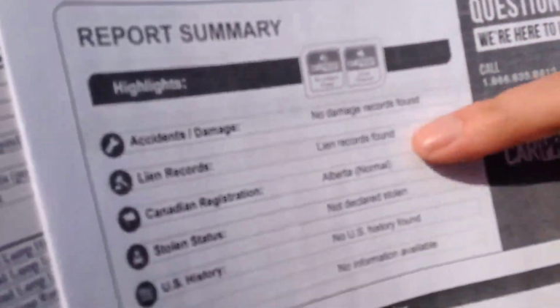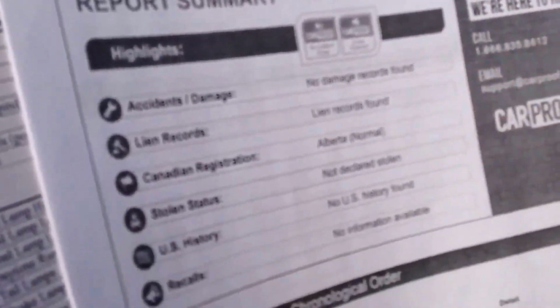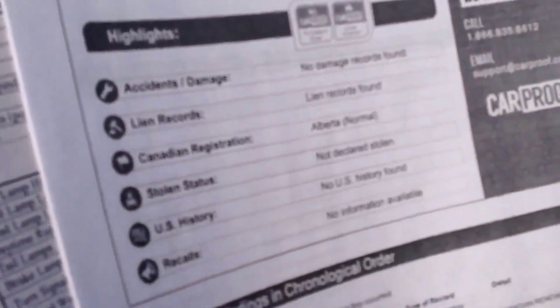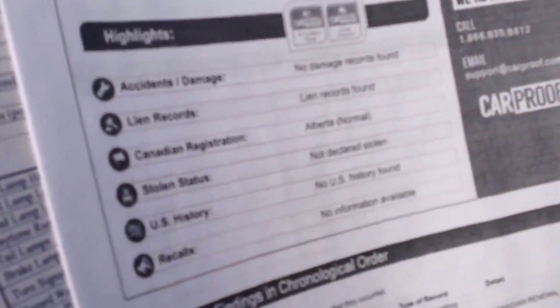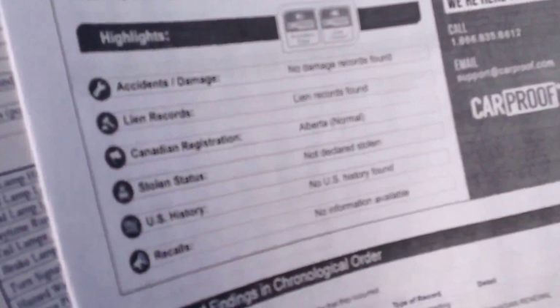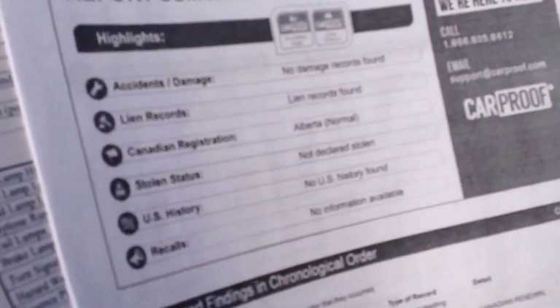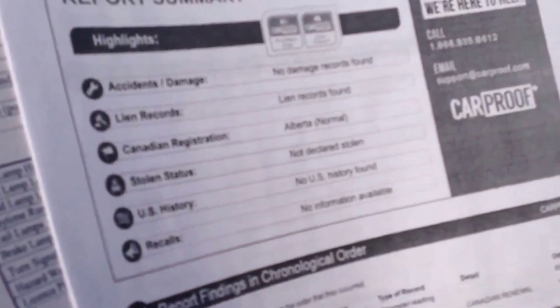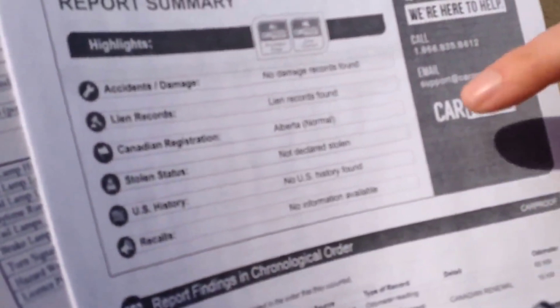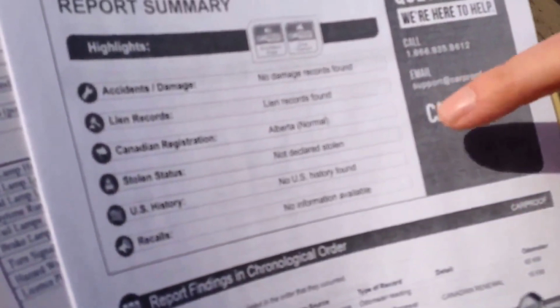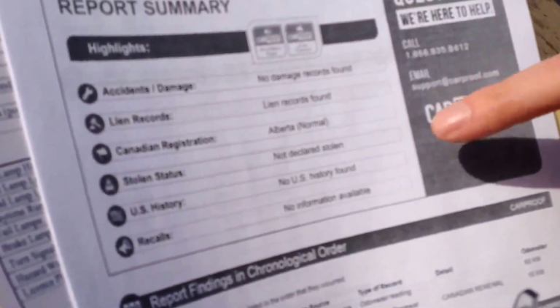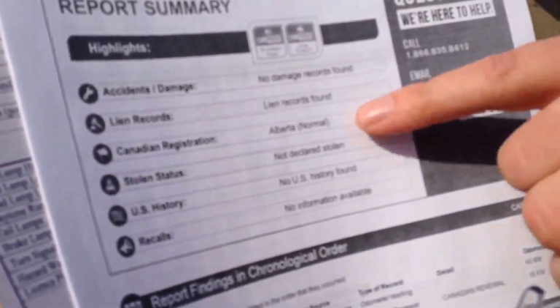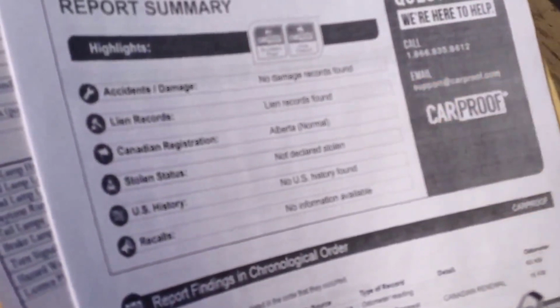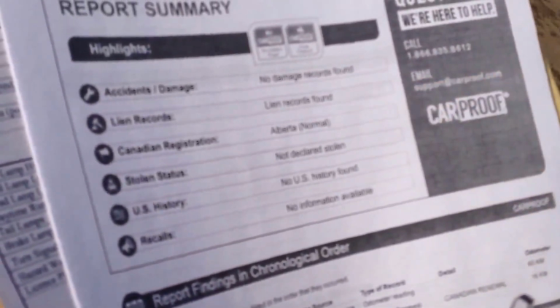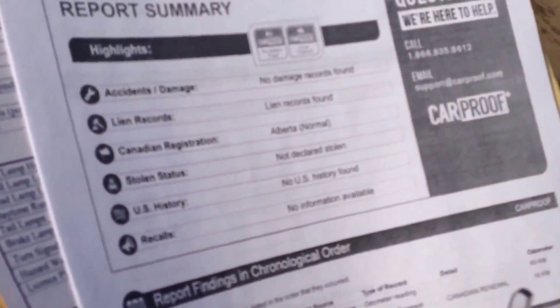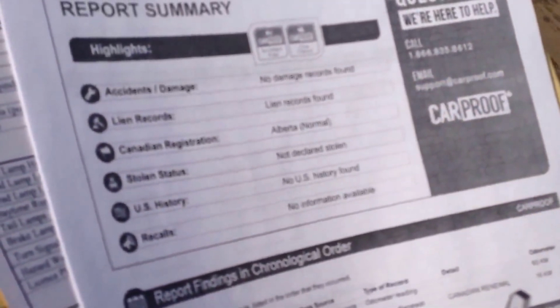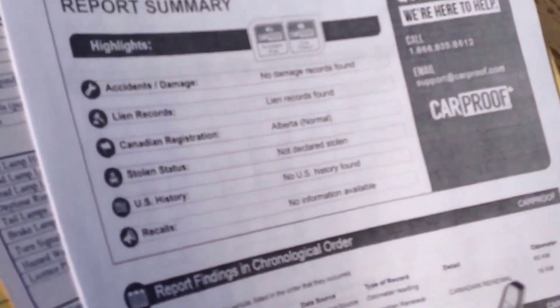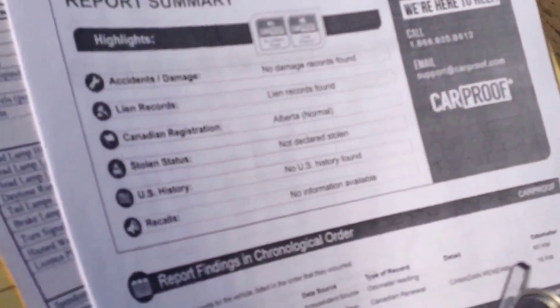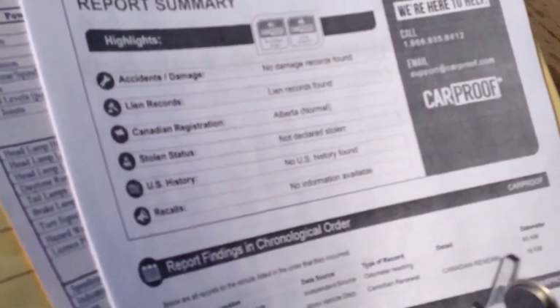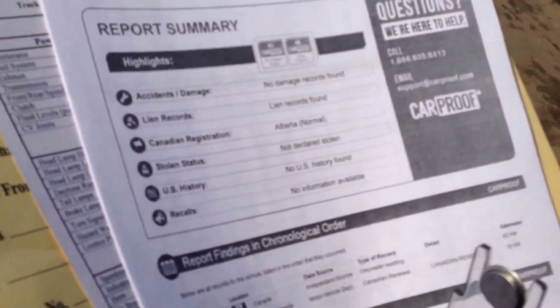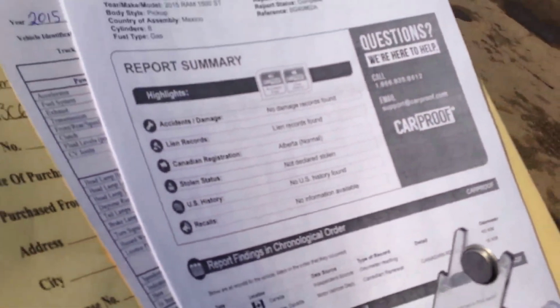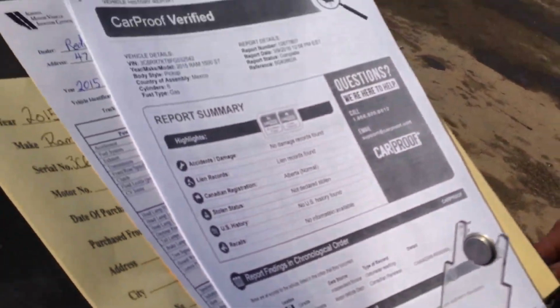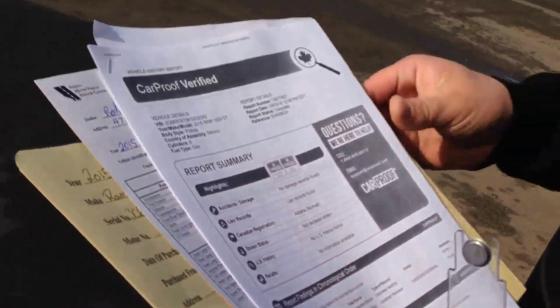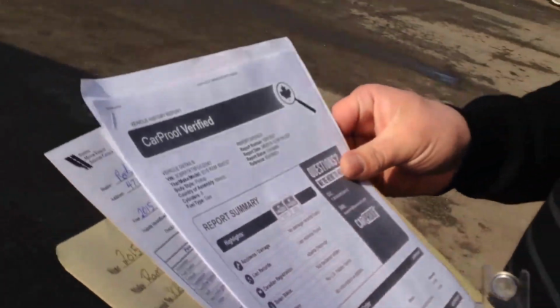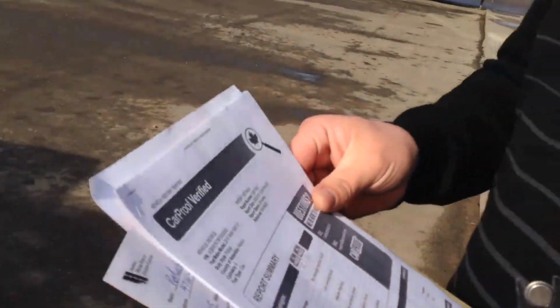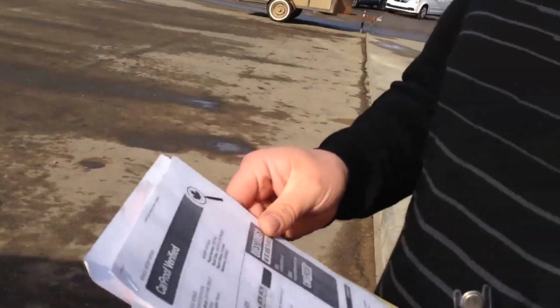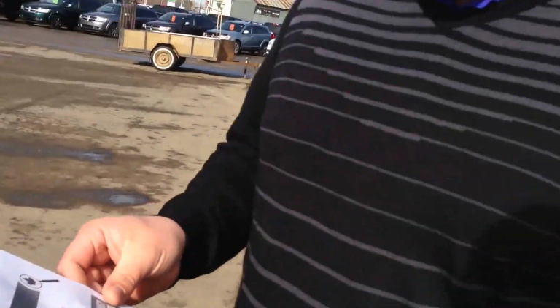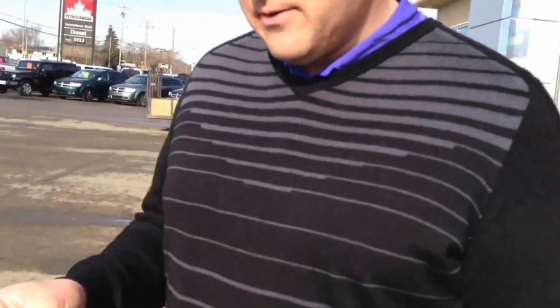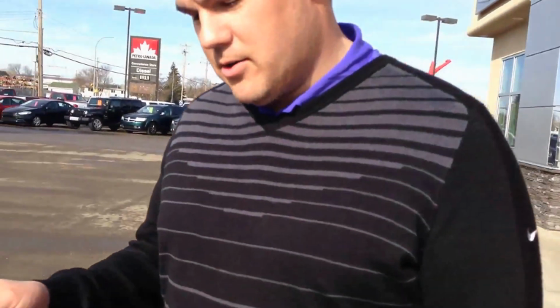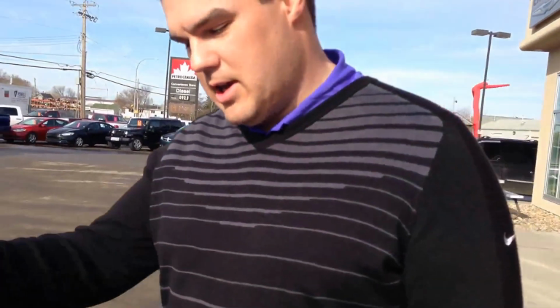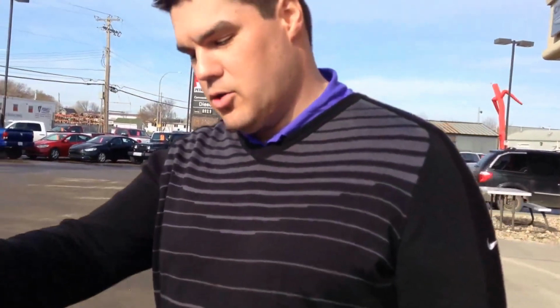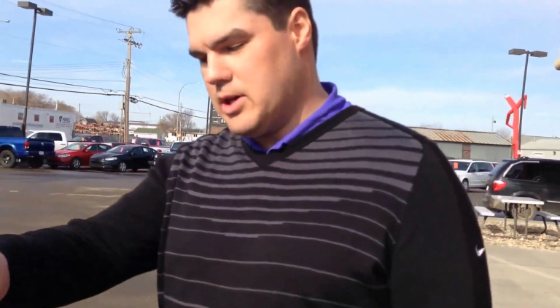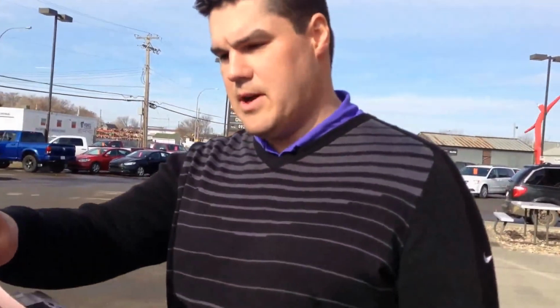Obviously at the time when we printed this there were lien records, but those will definitely be removed. Canadian registration, Alberta. Not declared stolen, no US history found, and no recalls found.